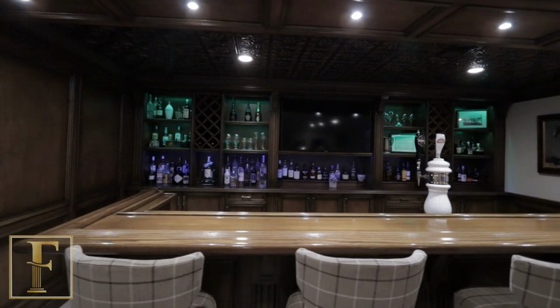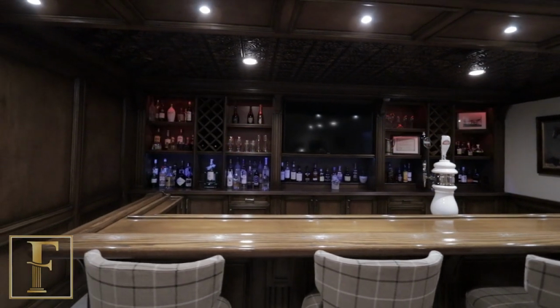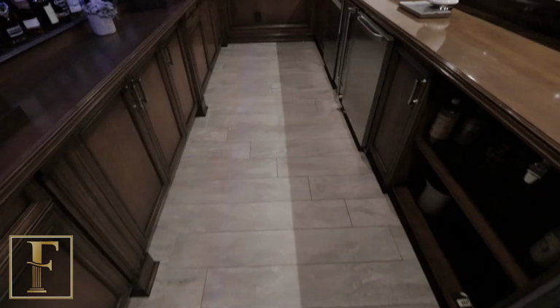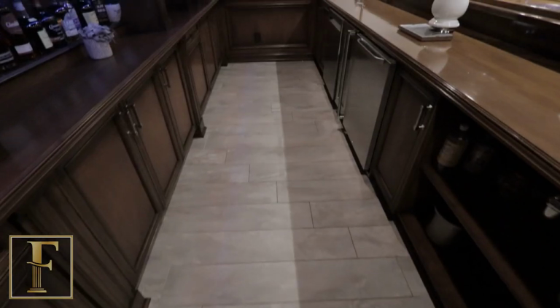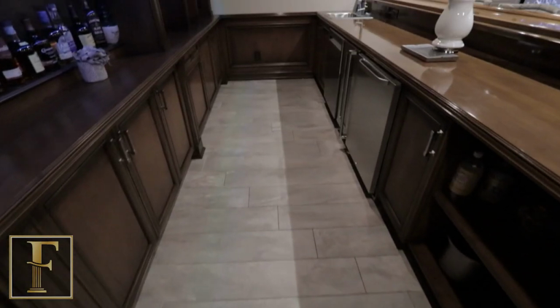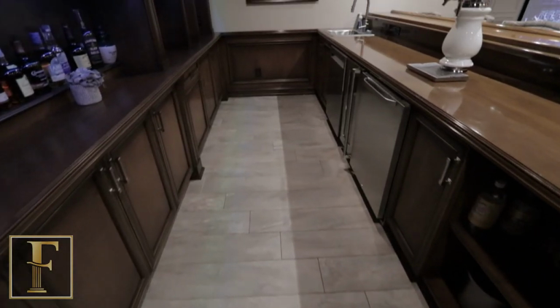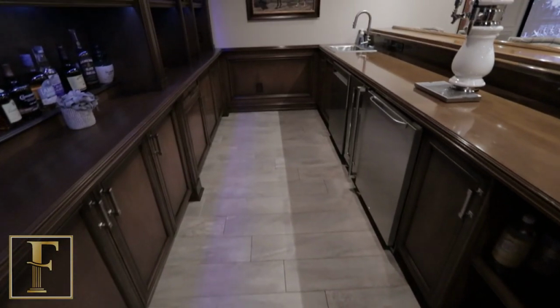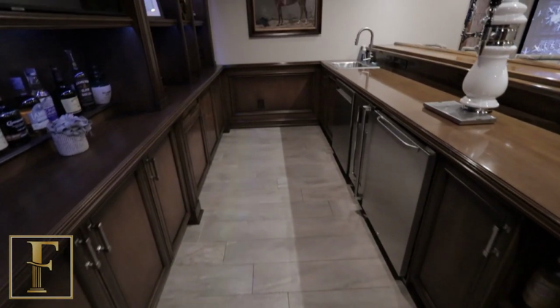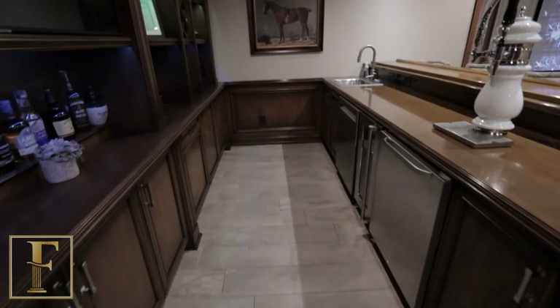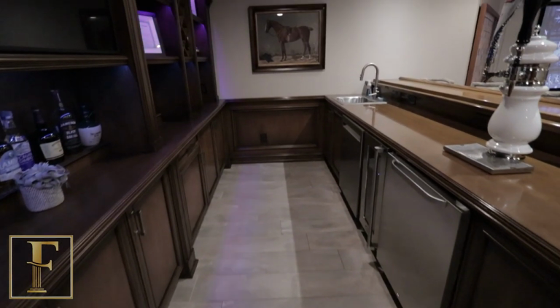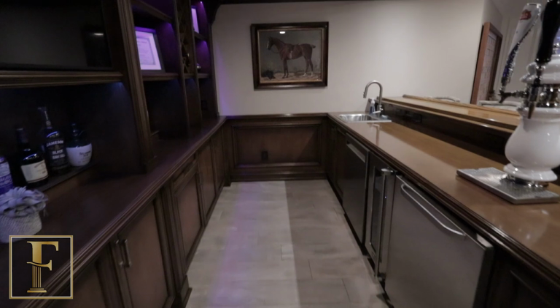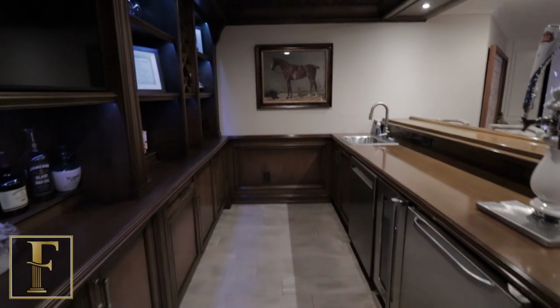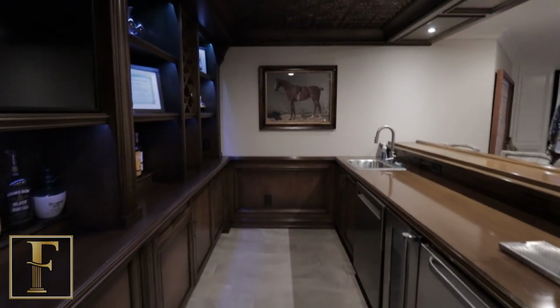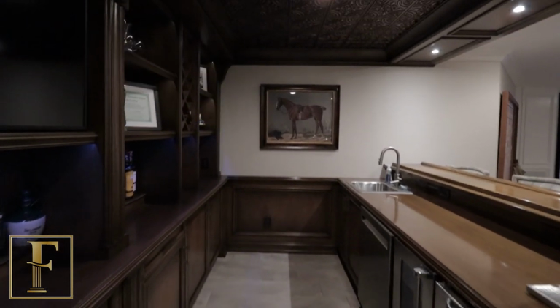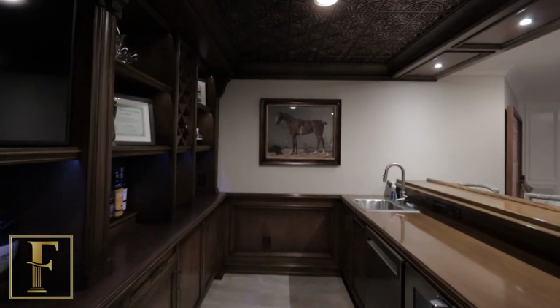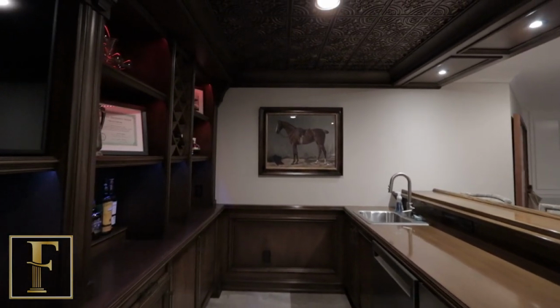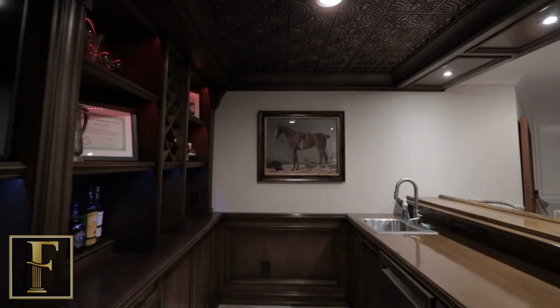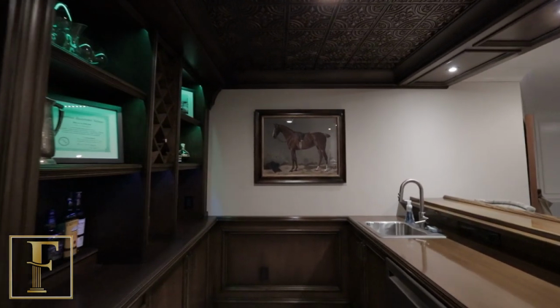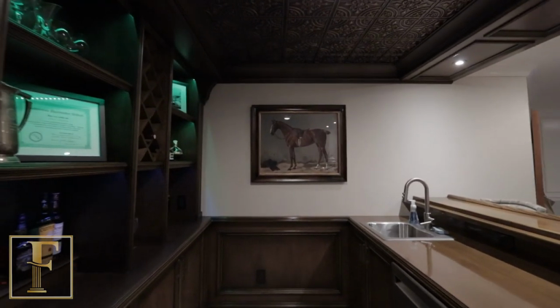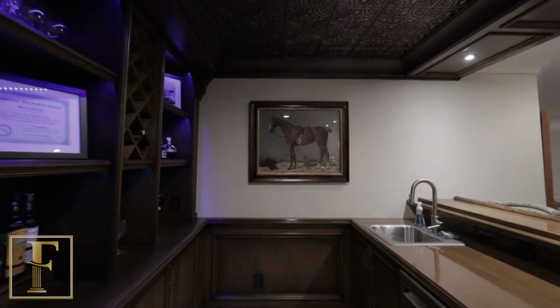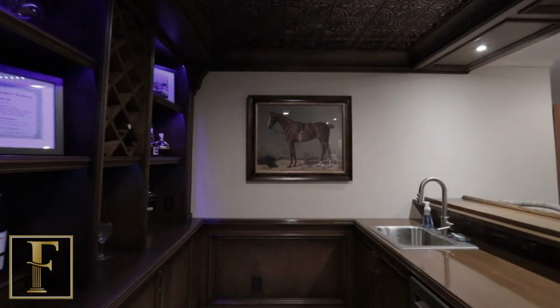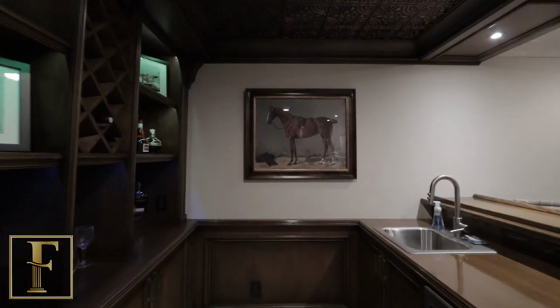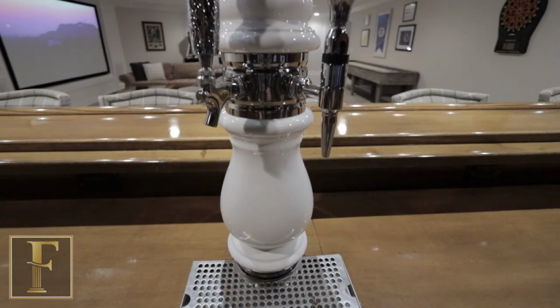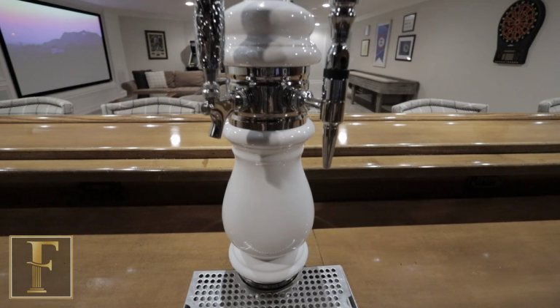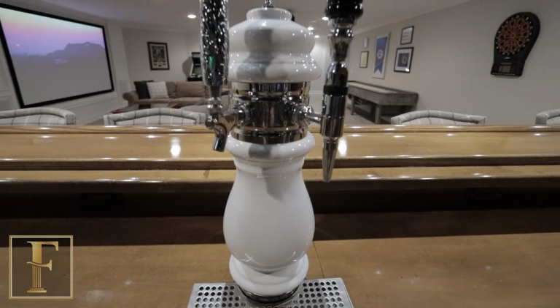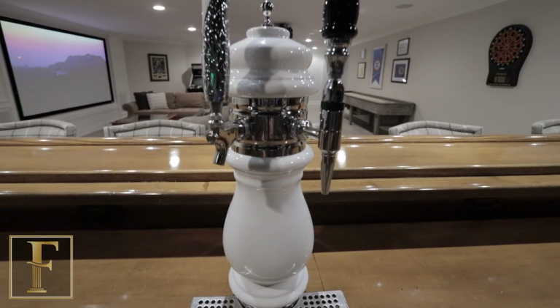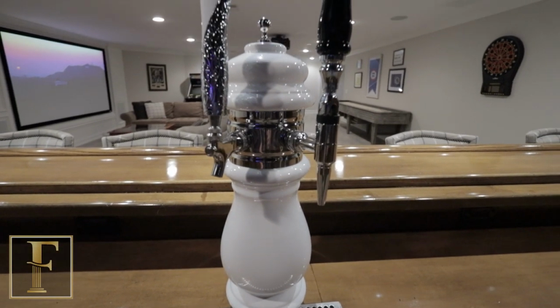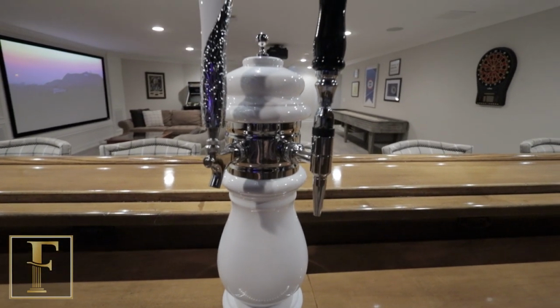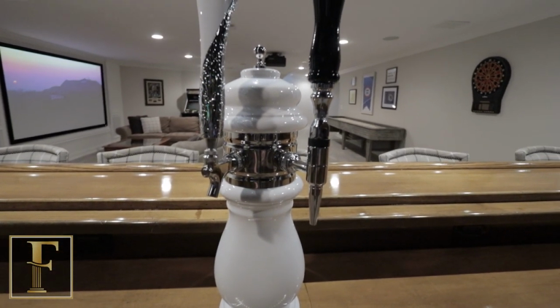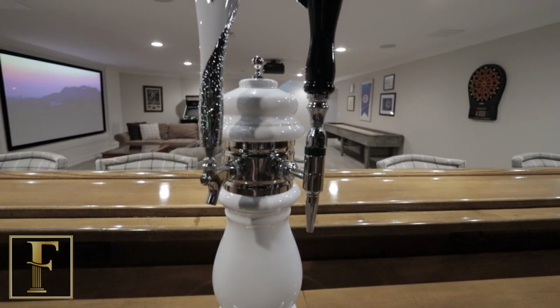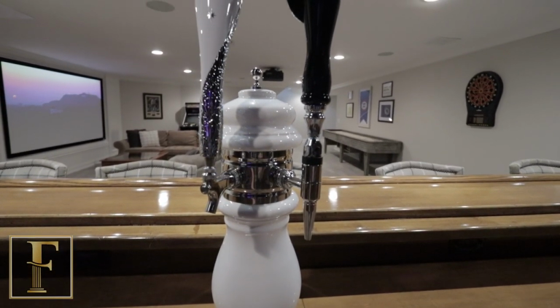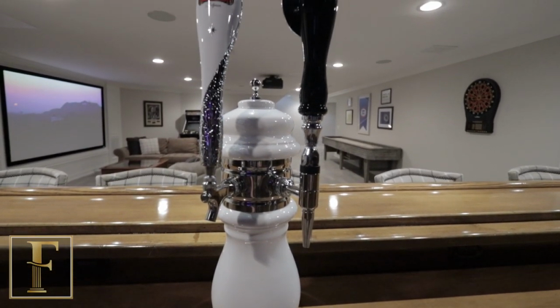This bar is 19 feet long with some really cool elements. We have all the appliances on this side, a beautiful tap right here, the soffit, the detail, and a tin ceiling.